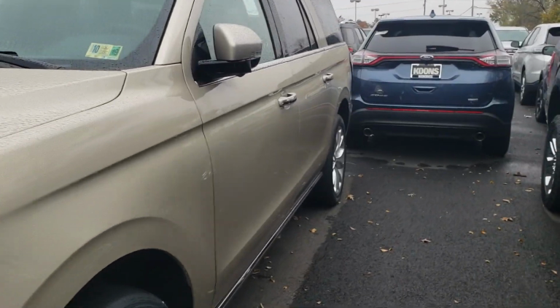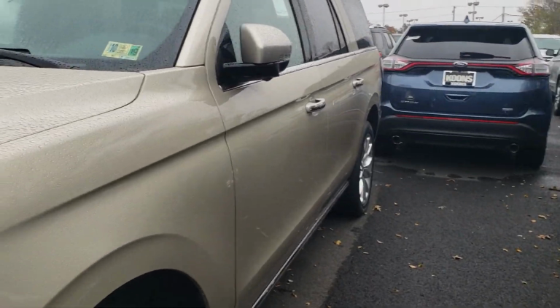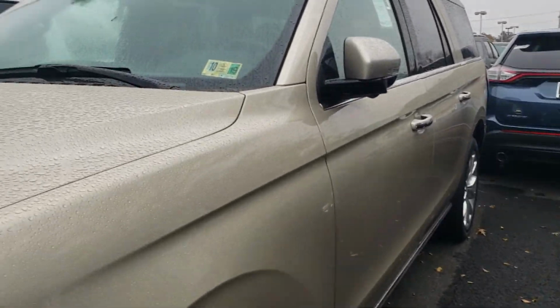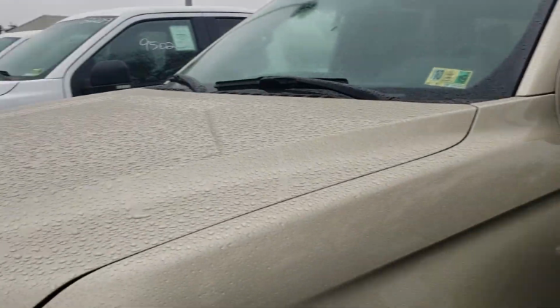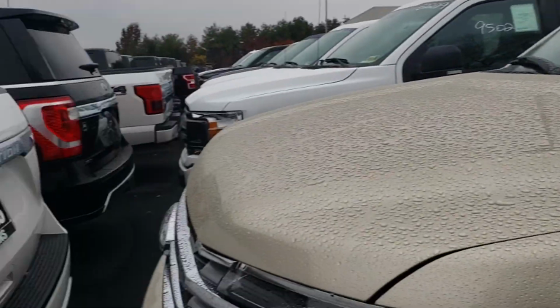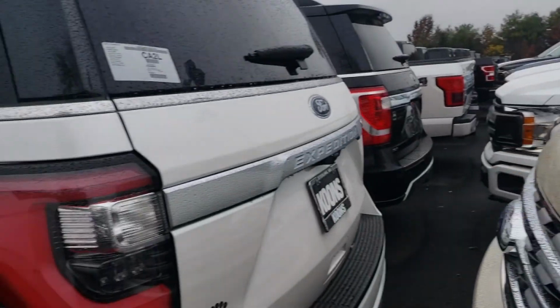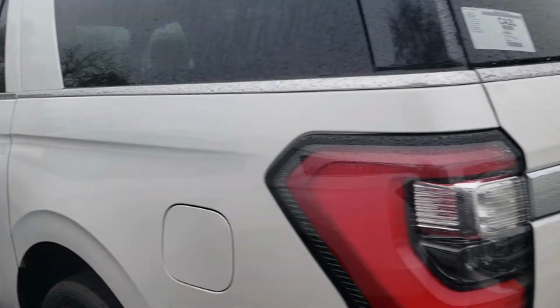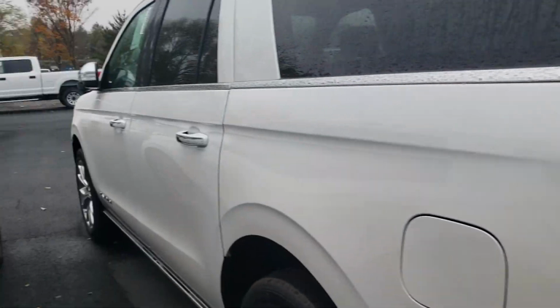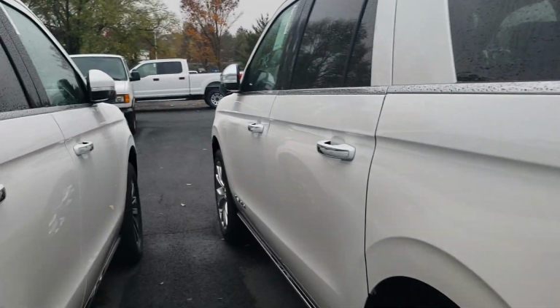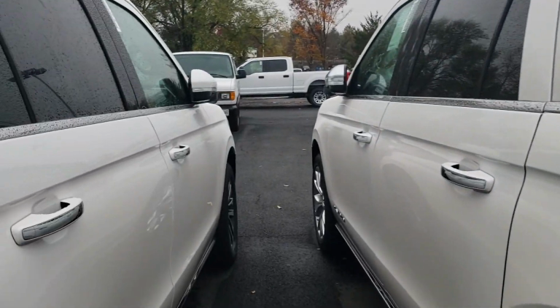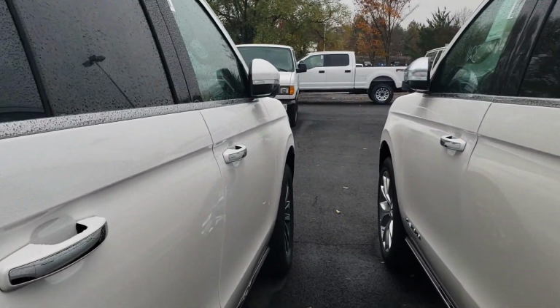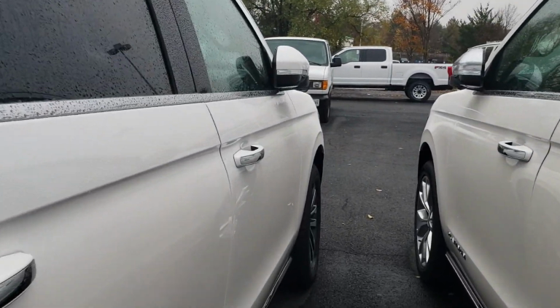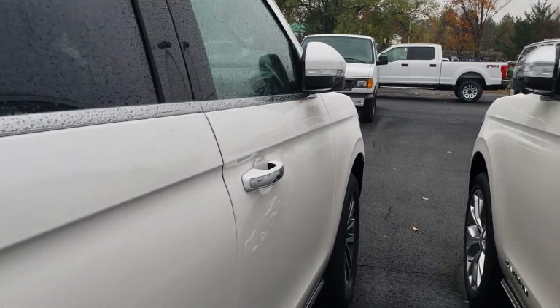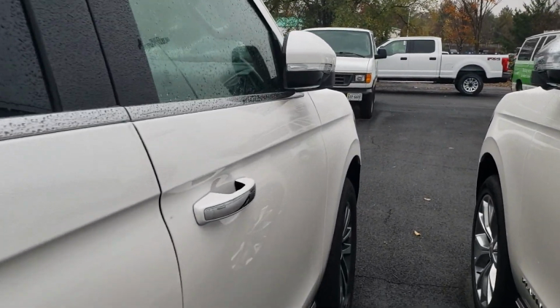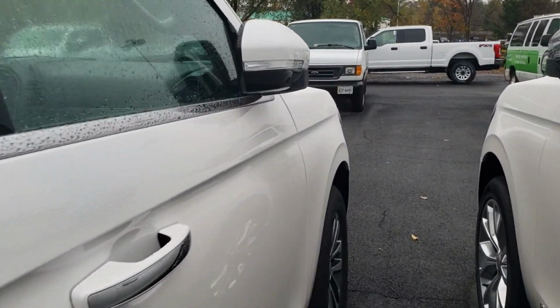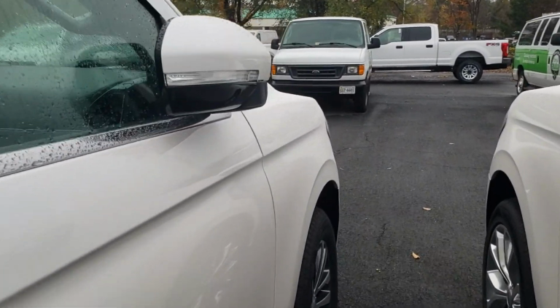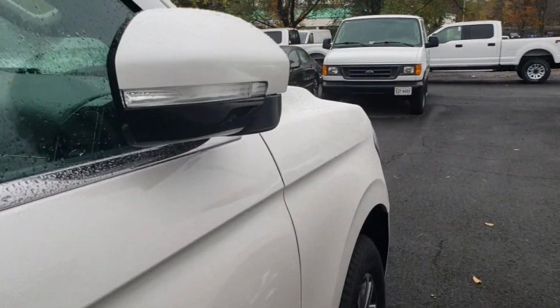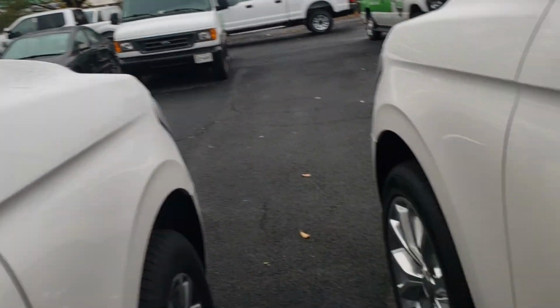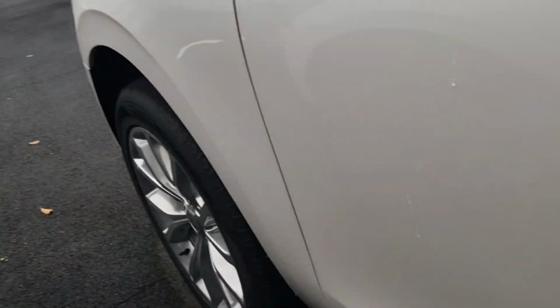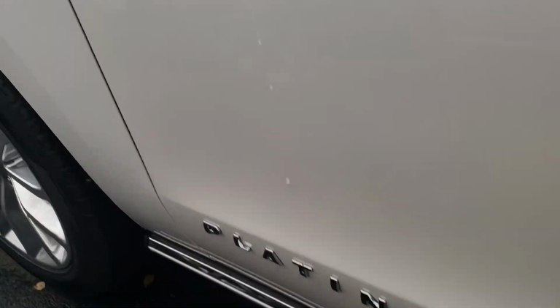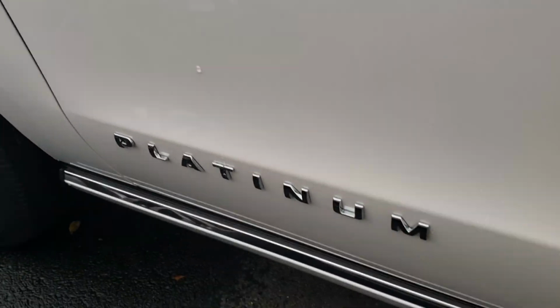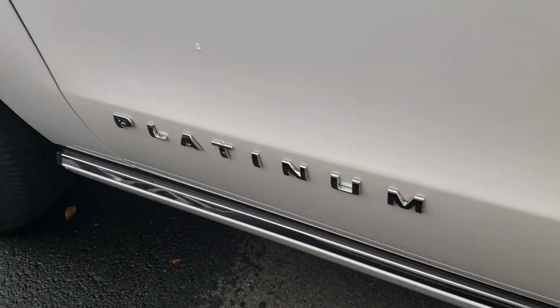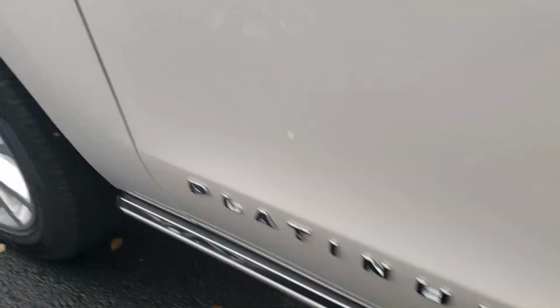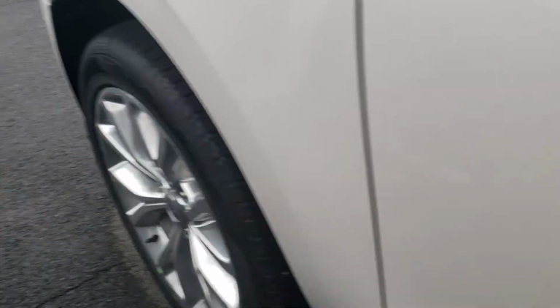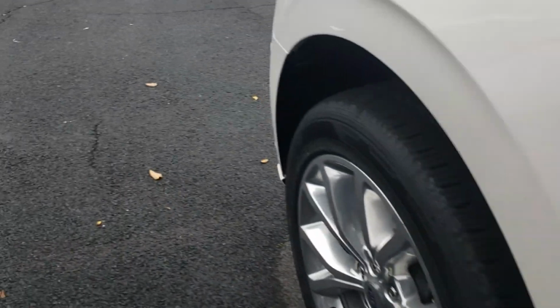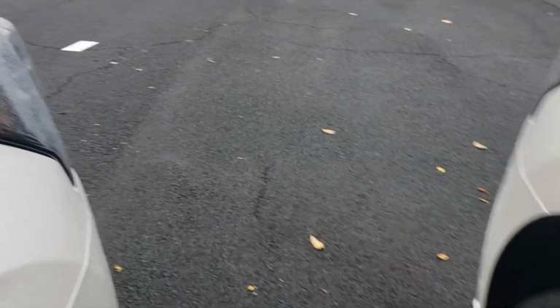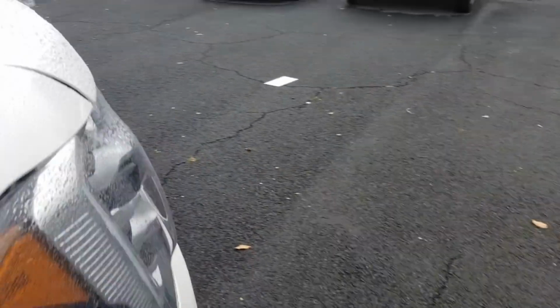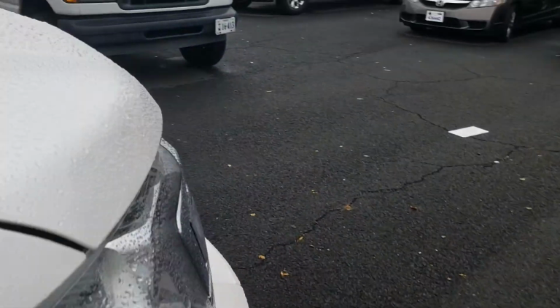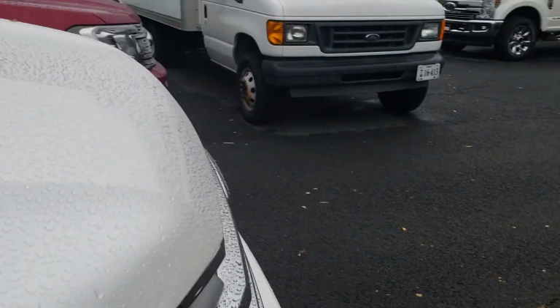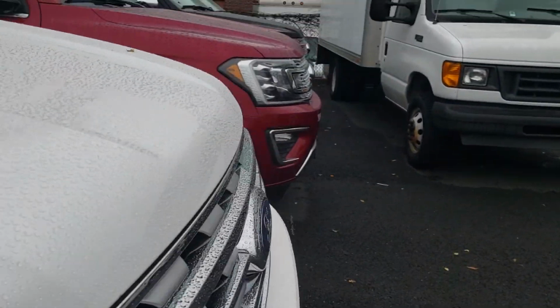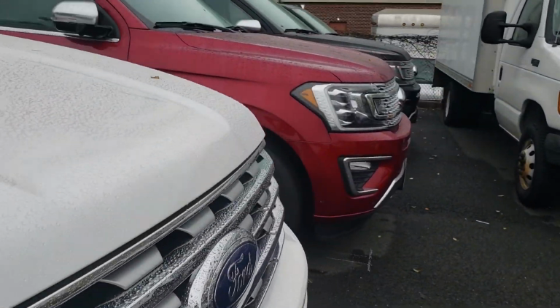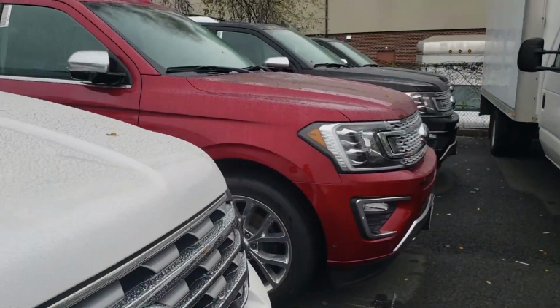I wanted to send you a couple of options here. We definitely have about 25 new Expeditions in stock, ranging anywhere from the XLT all the way to the Platinum, as you can see here. So we've got a ton of different options and a ton of configurations.